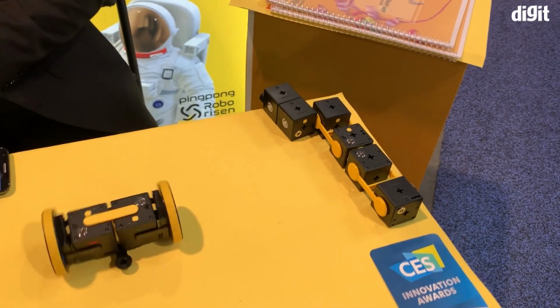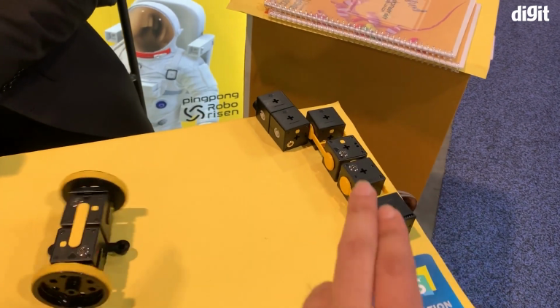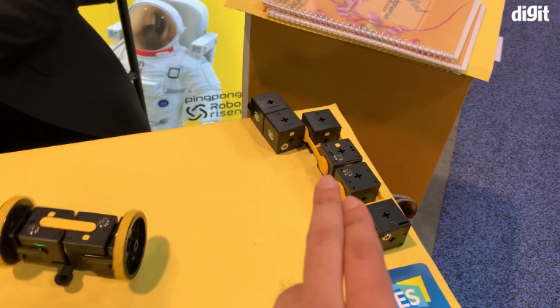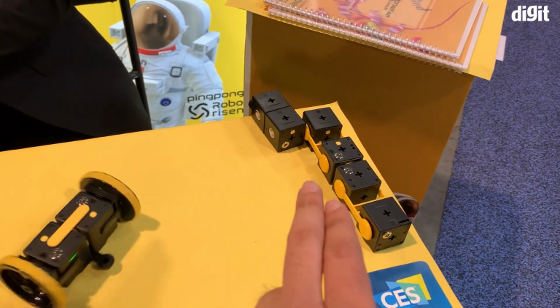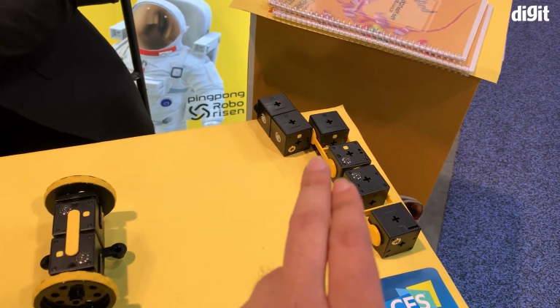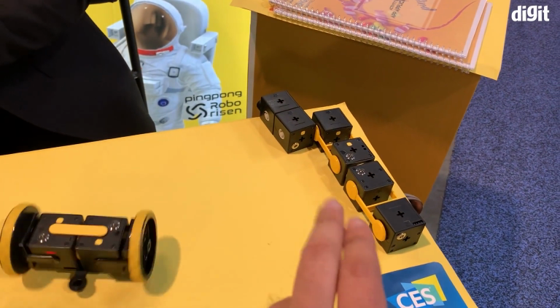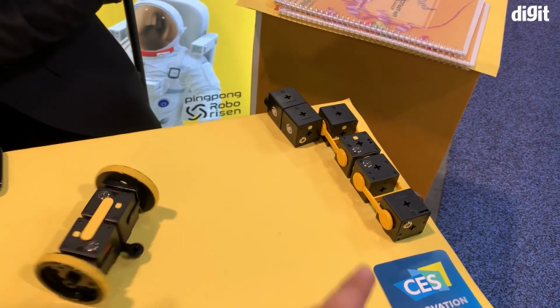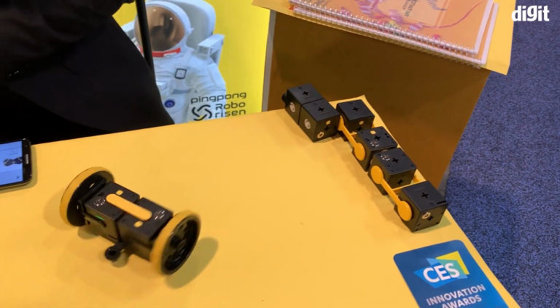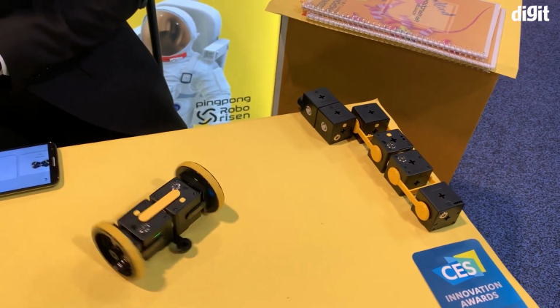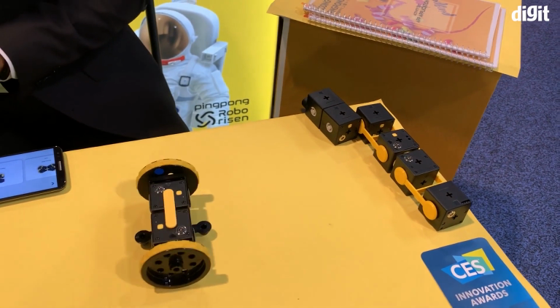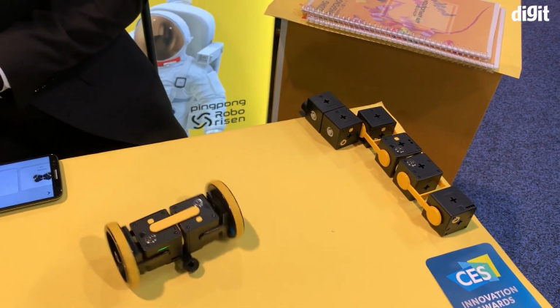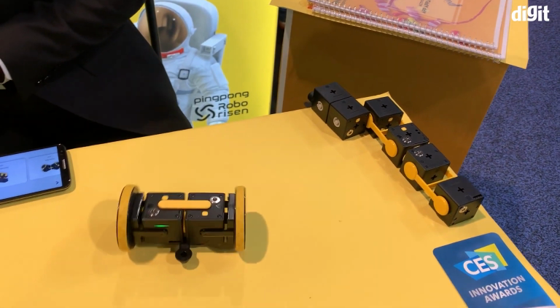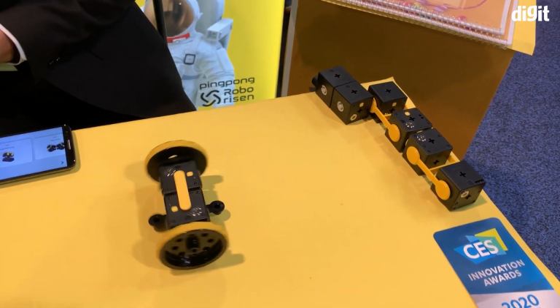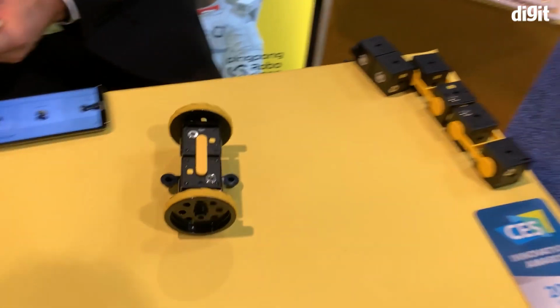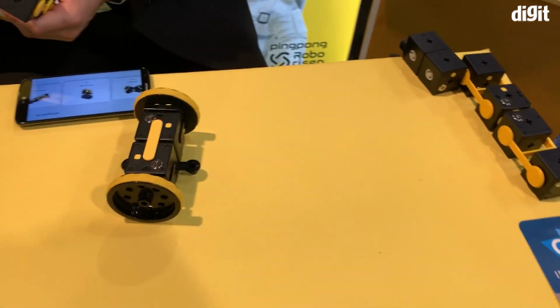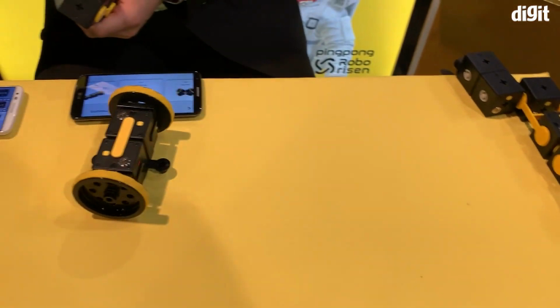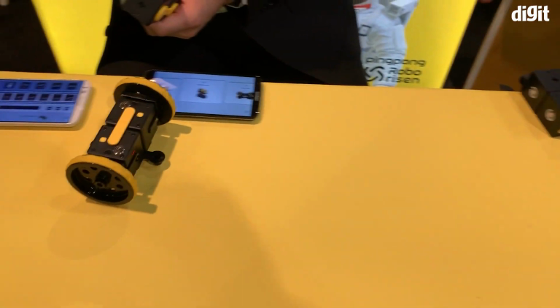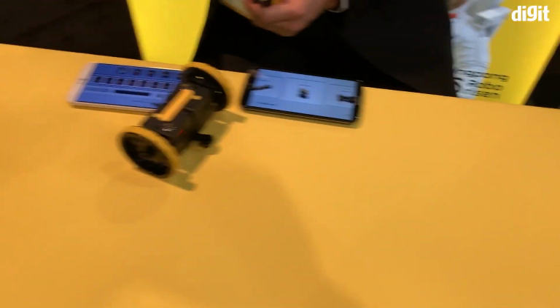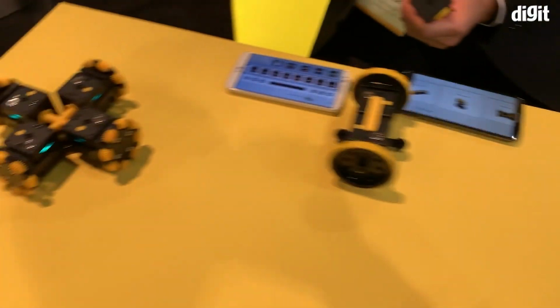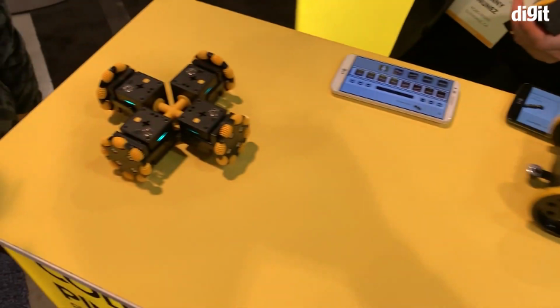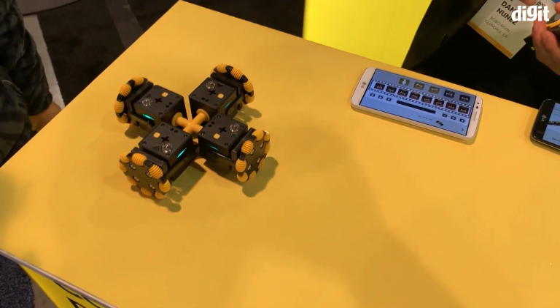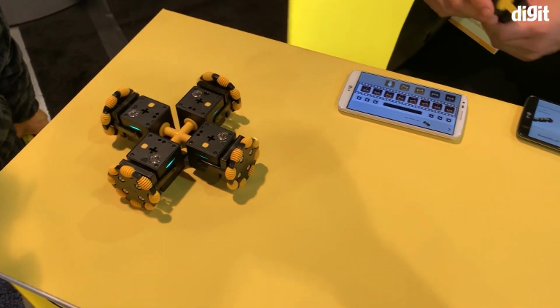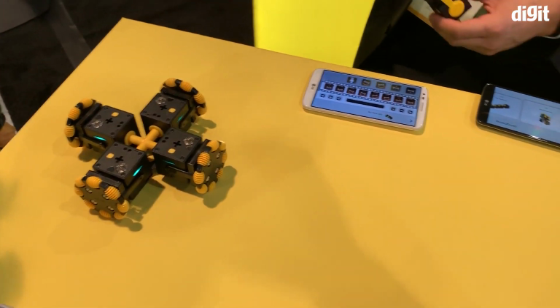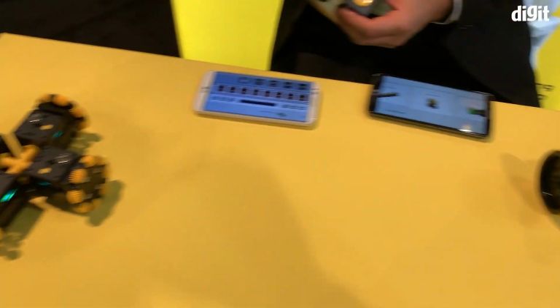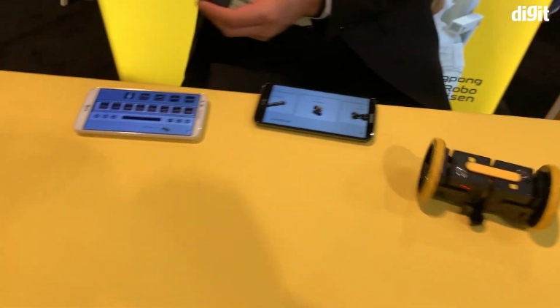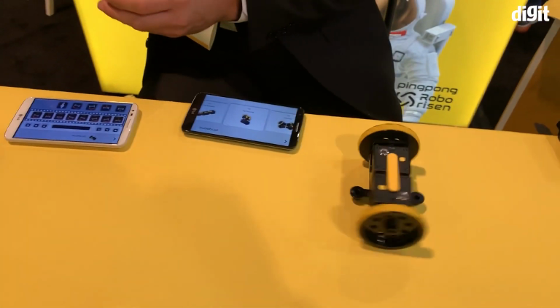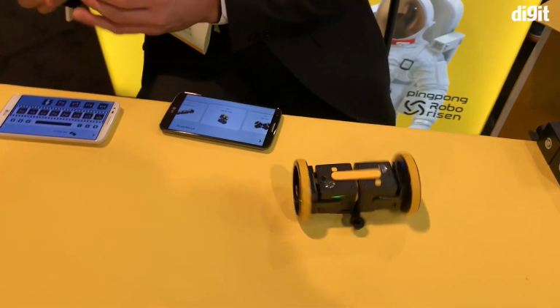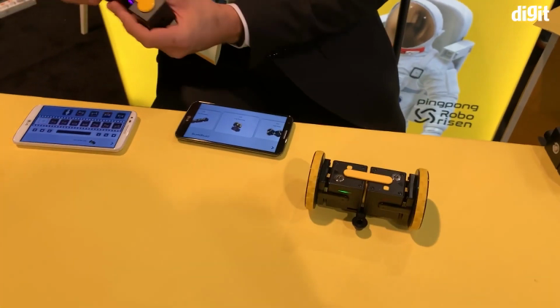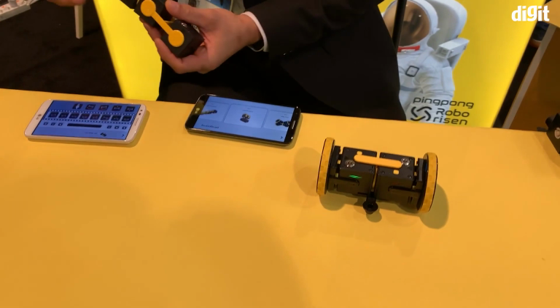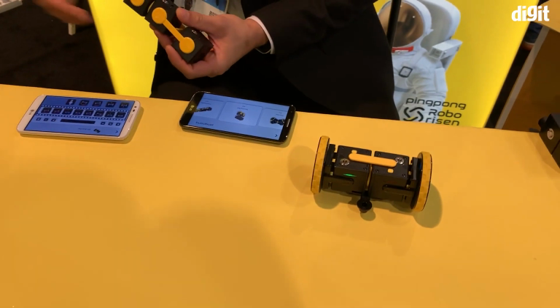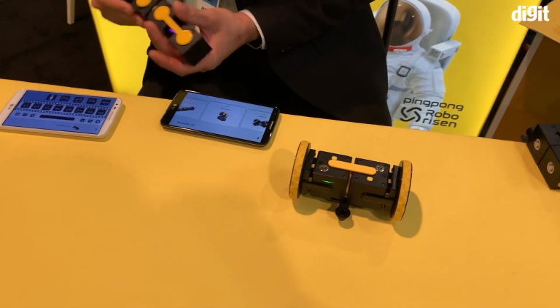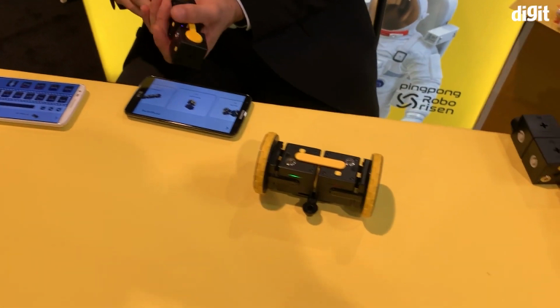So as you can see, you have a bunch of blocks out there and you could rearrange those blocks in any way you want. You could add wheels to it, combine them in different ways, and you could use the smartphone app to create a program.